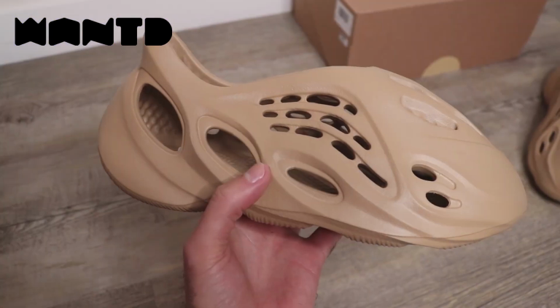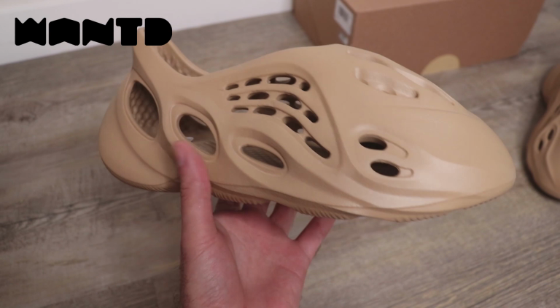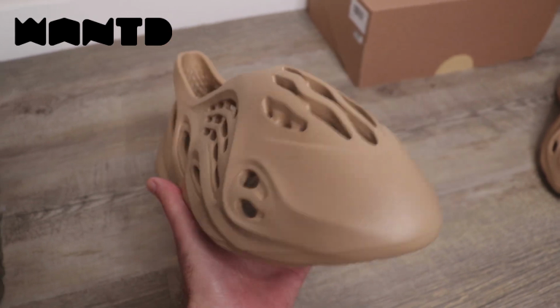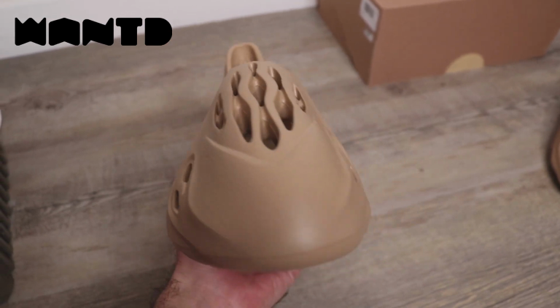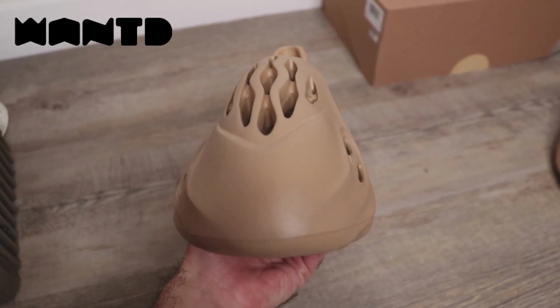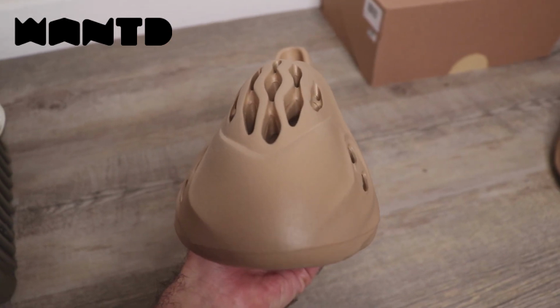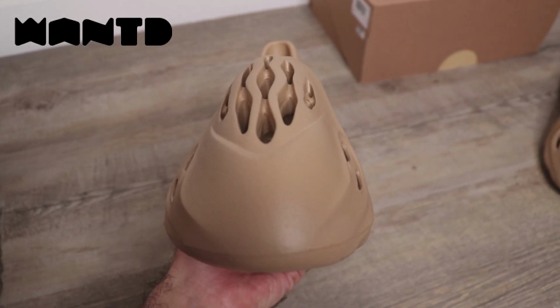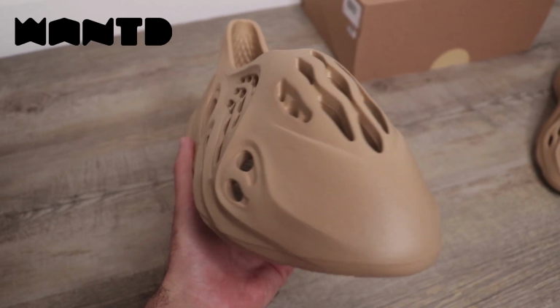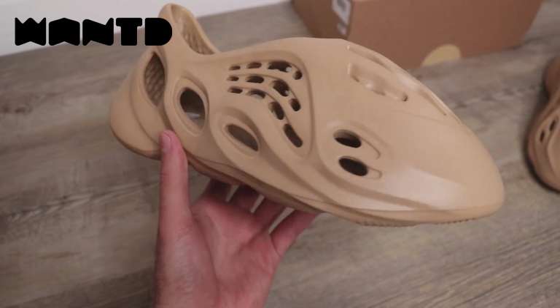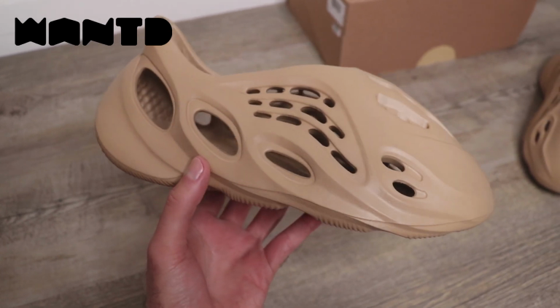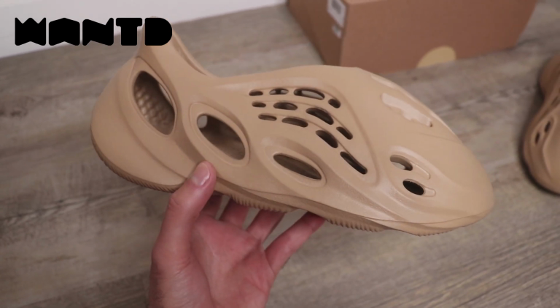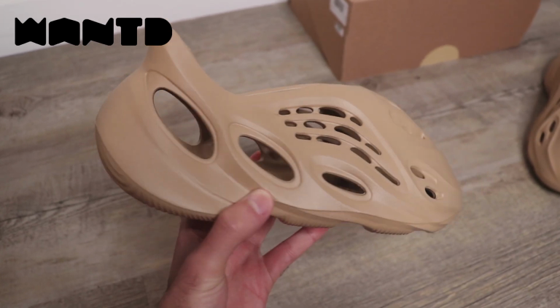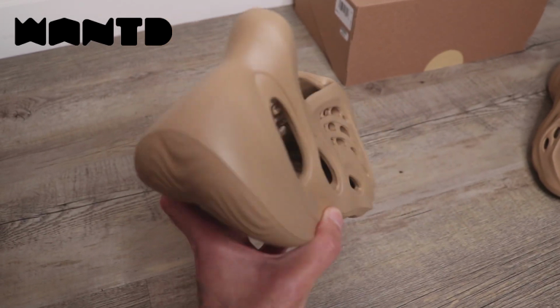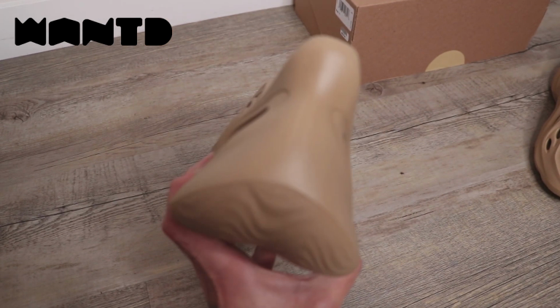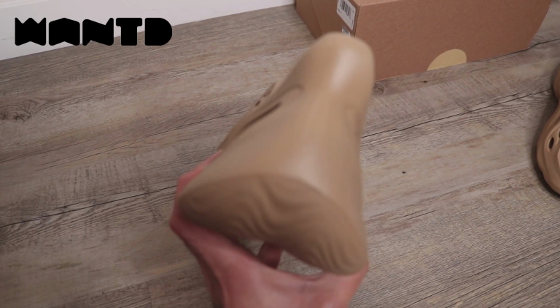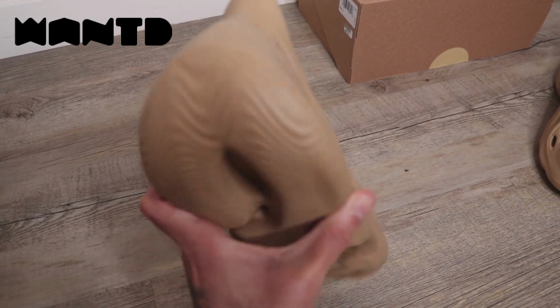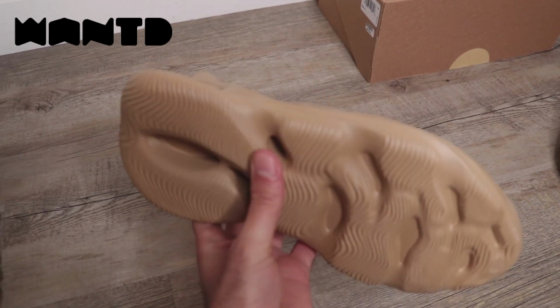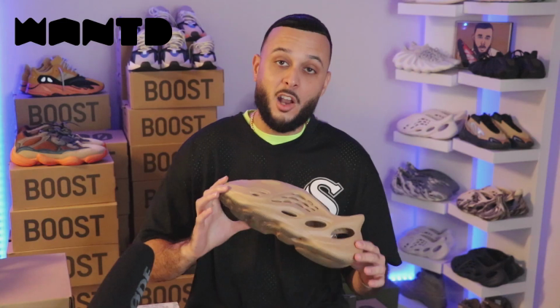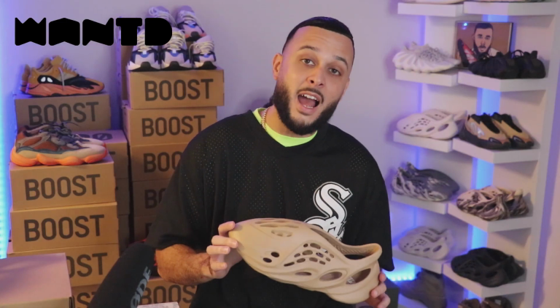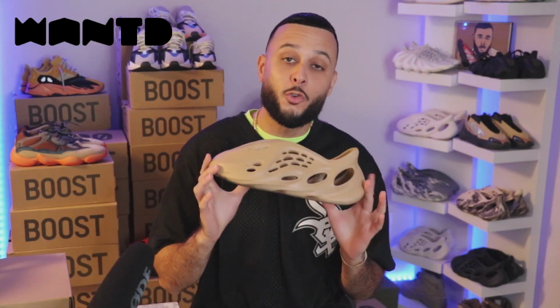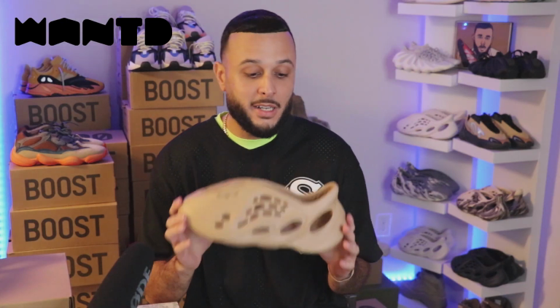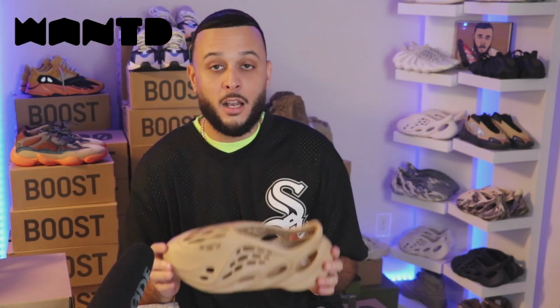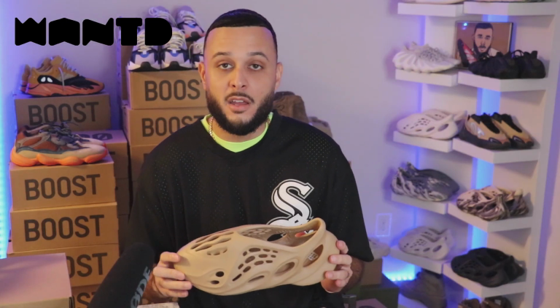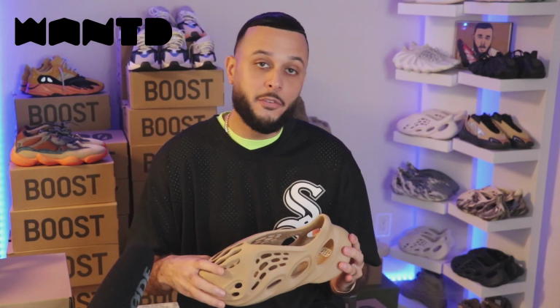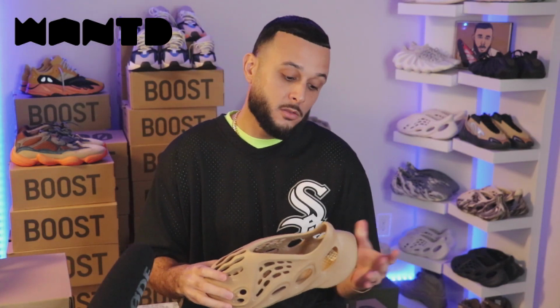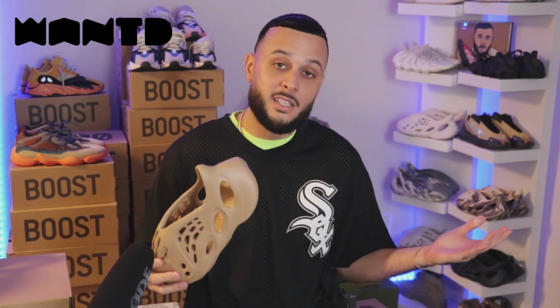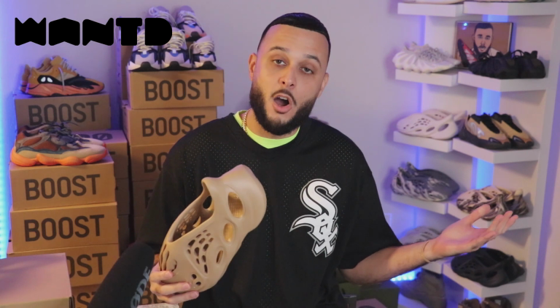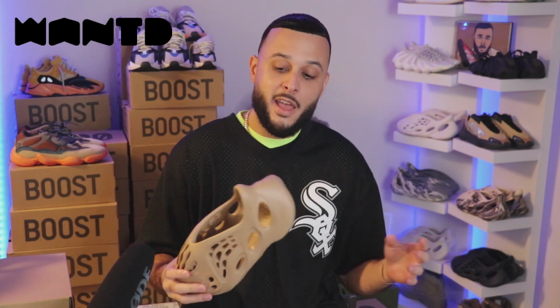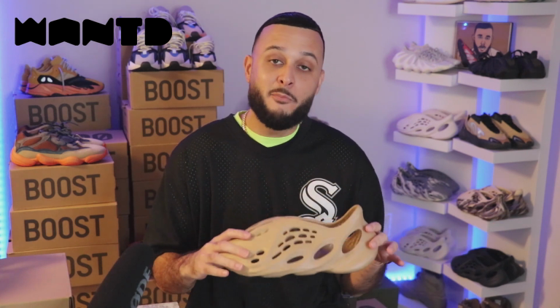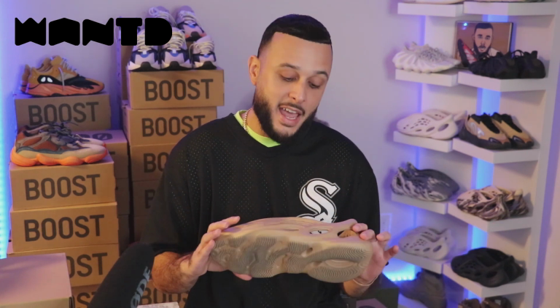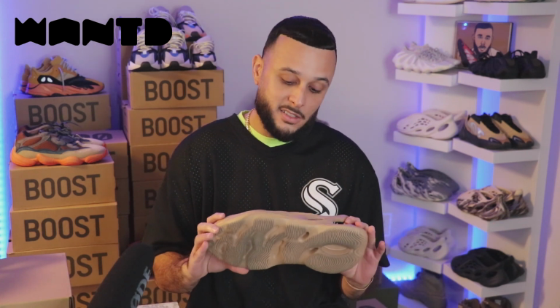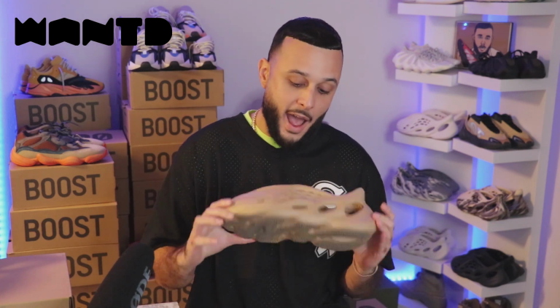Now these joints, we've been waiting on them for a while. They were originally scheduled to drop all the way back on July 24th, alongside the Cream Clay colorway, but for reasons unknown have been delayed until now.